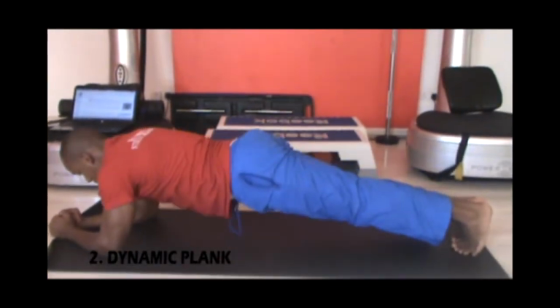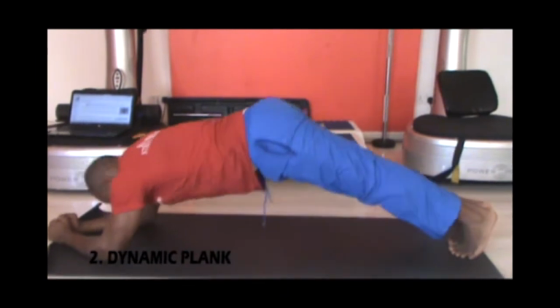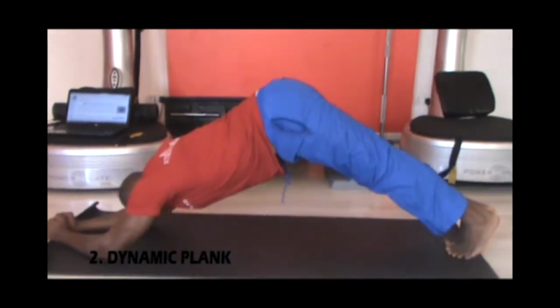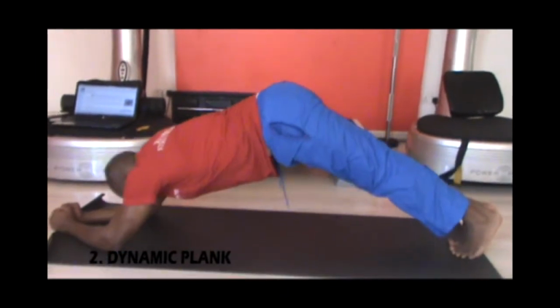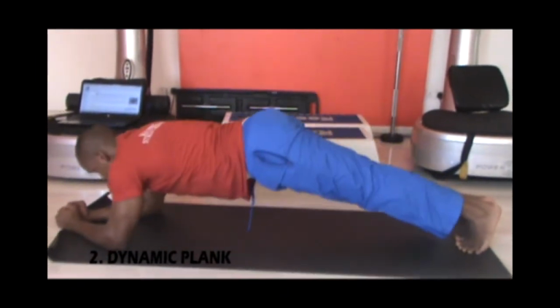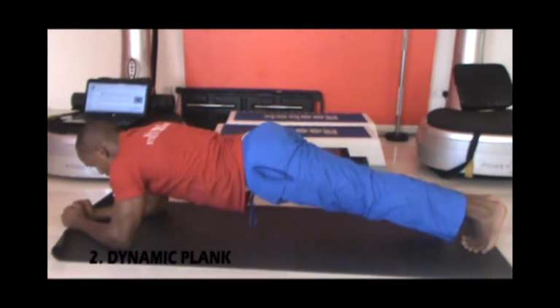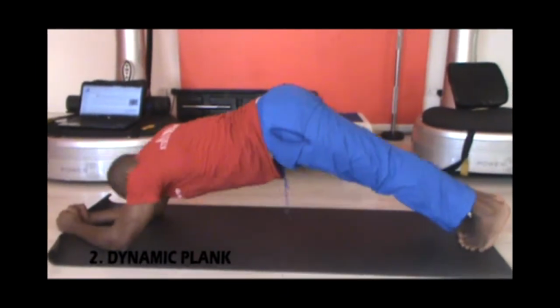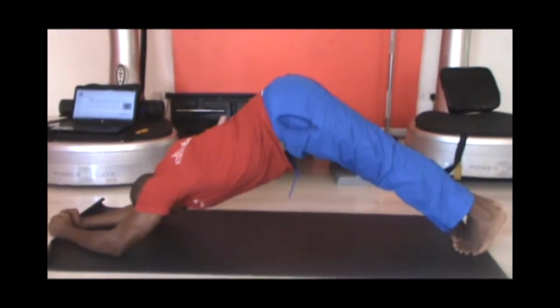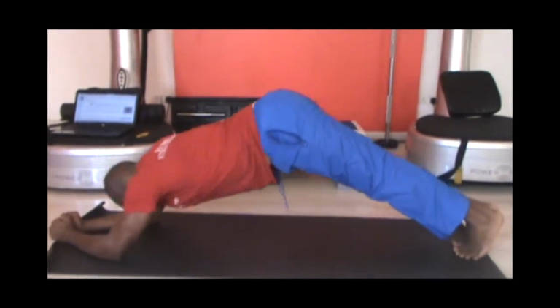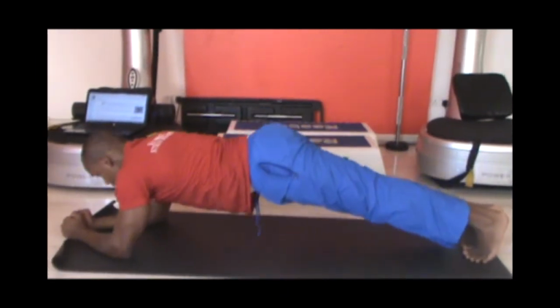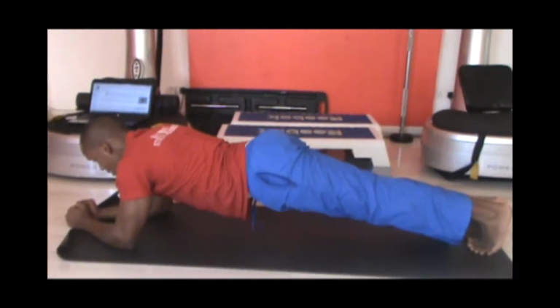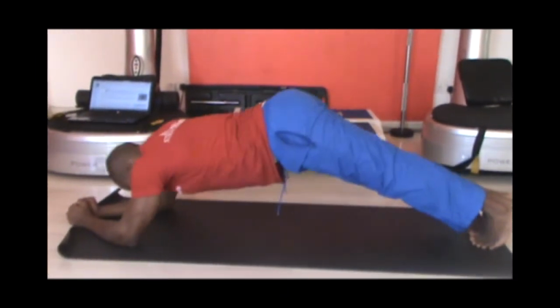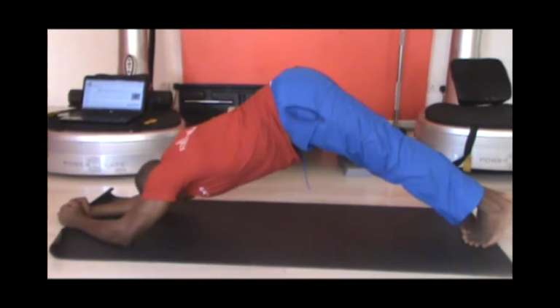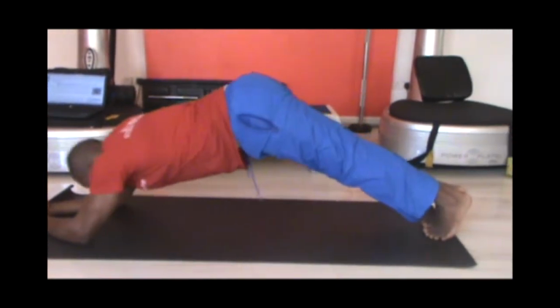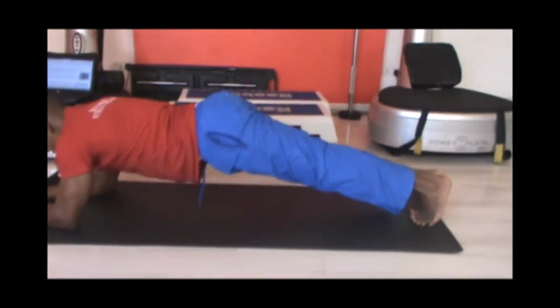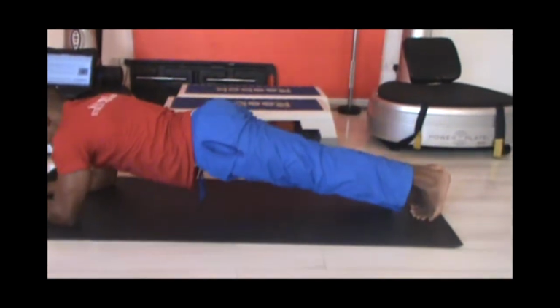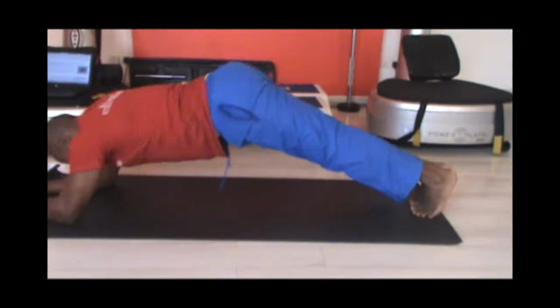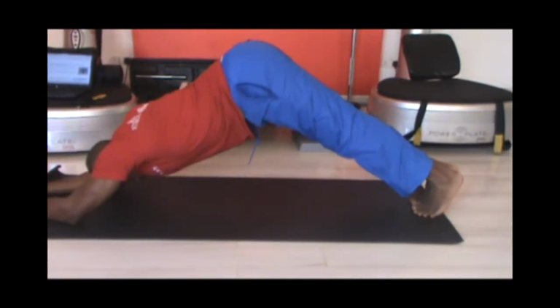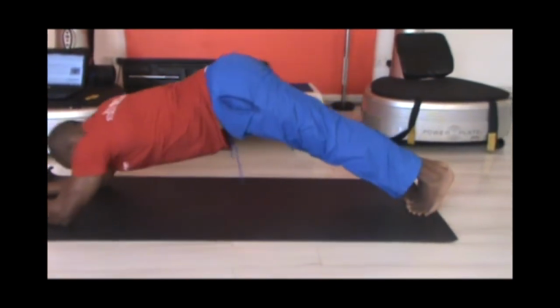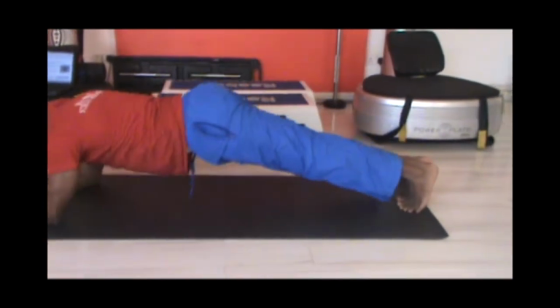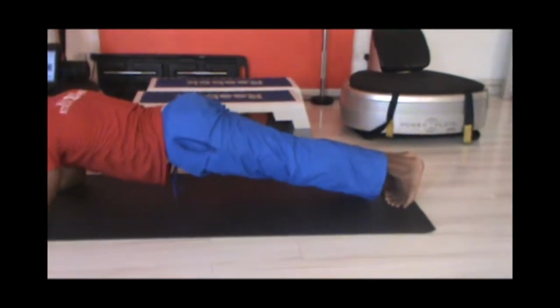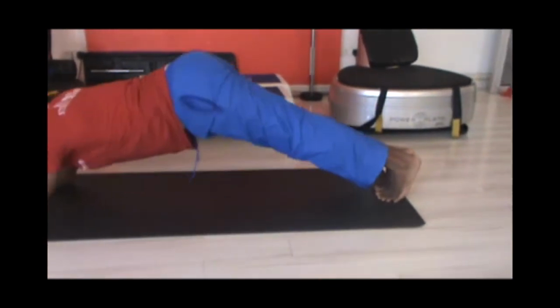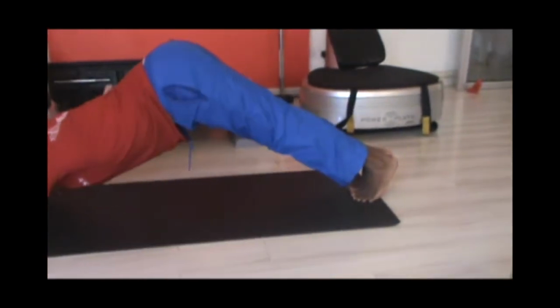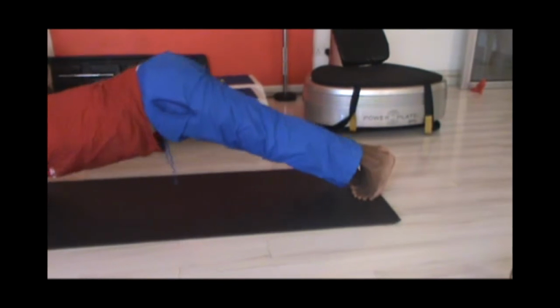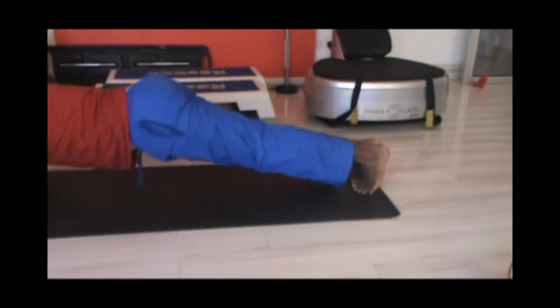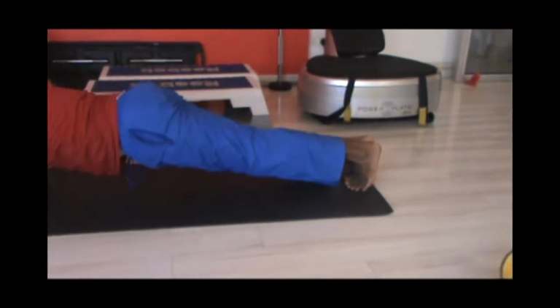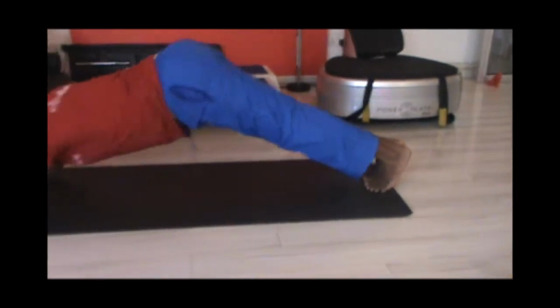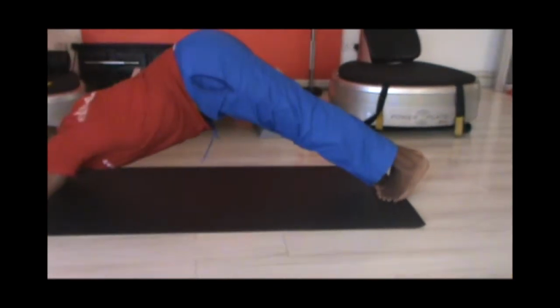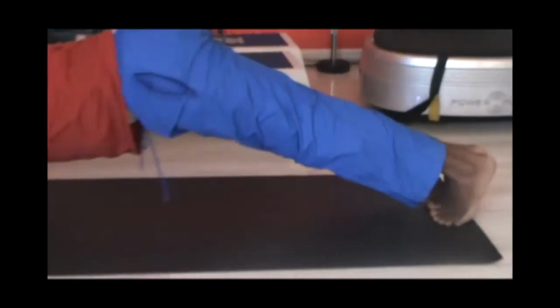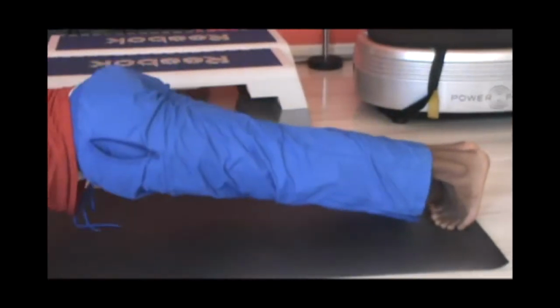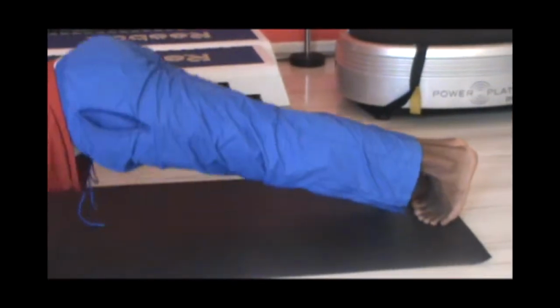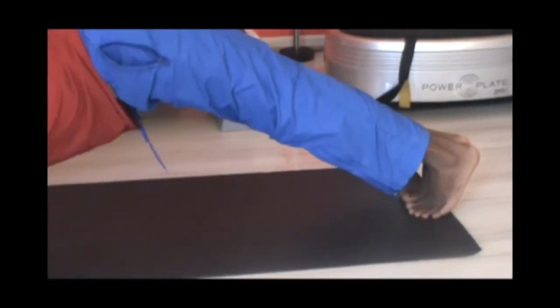Still in plank position, we'll do a dynamic plank. Make sure your core is tight, tighten your abs completely. Move upward to your maximum range of motion and lower back to the starting position. Always make sure you're breathing at all times.